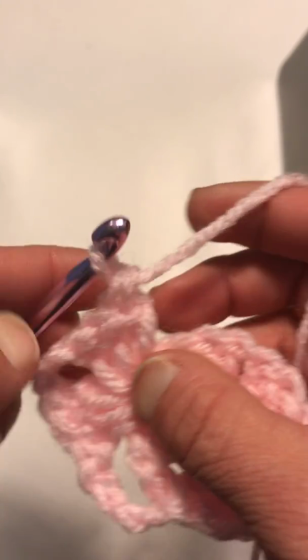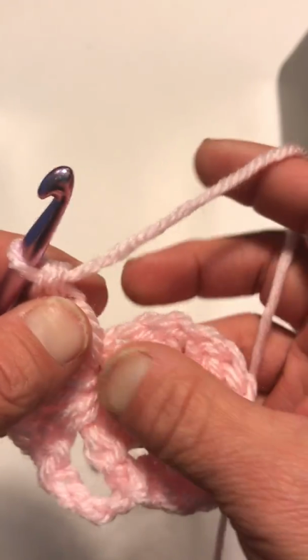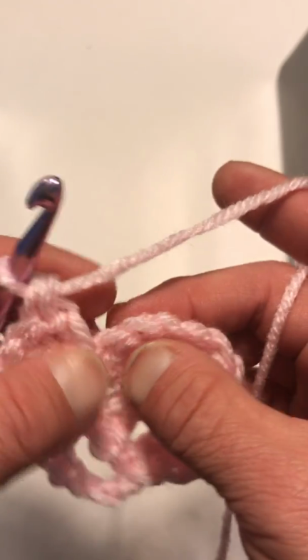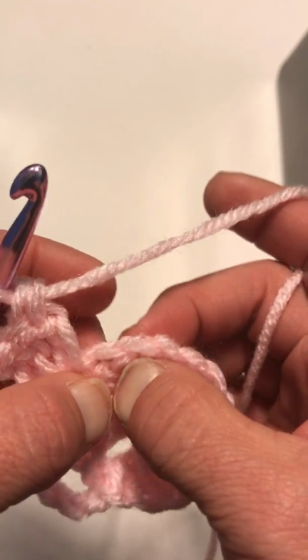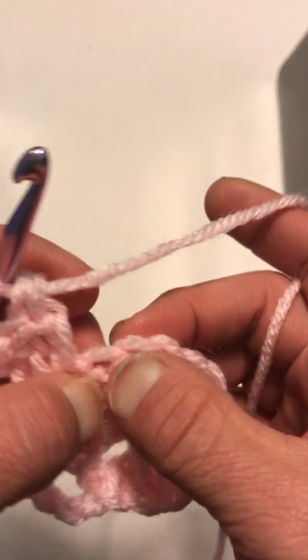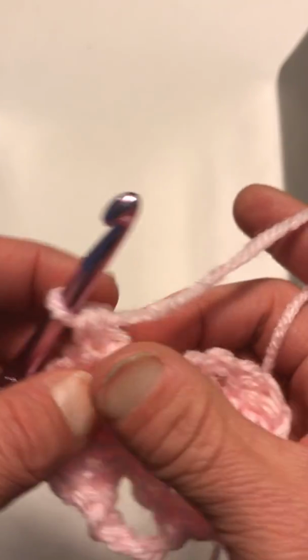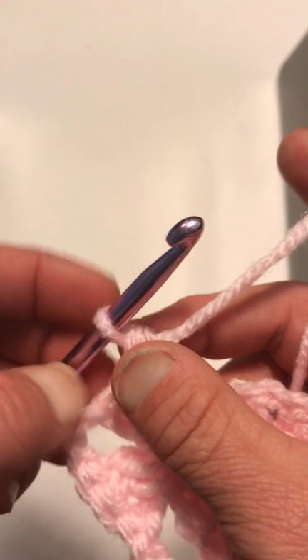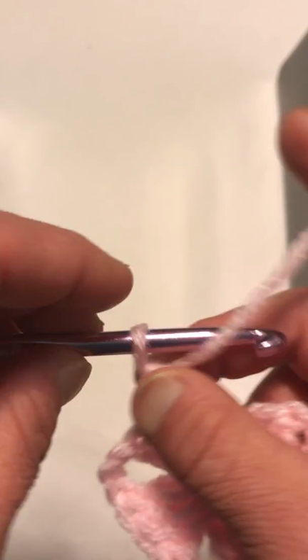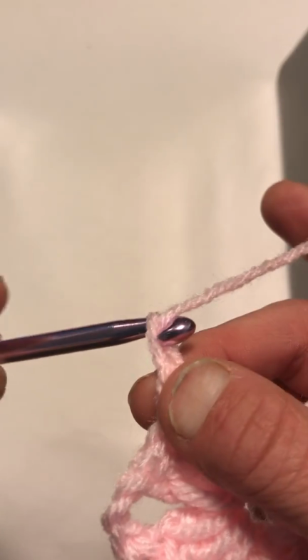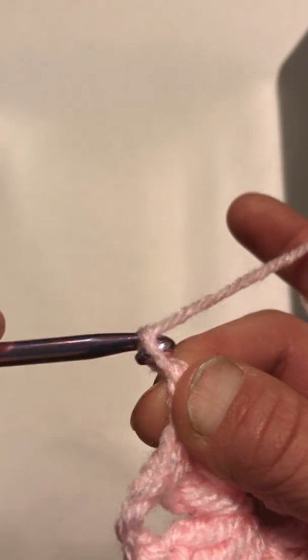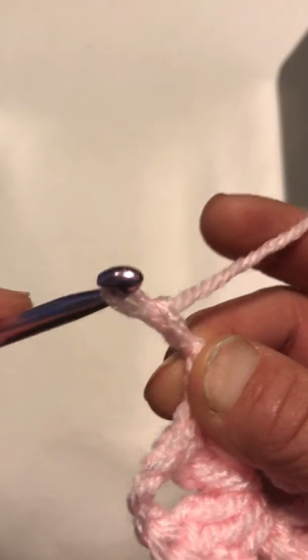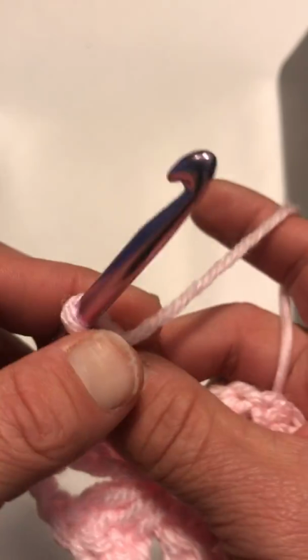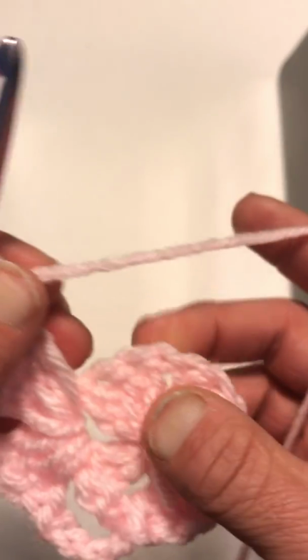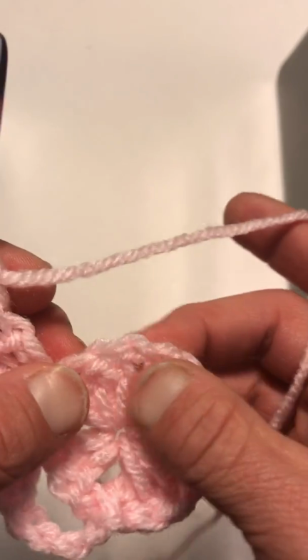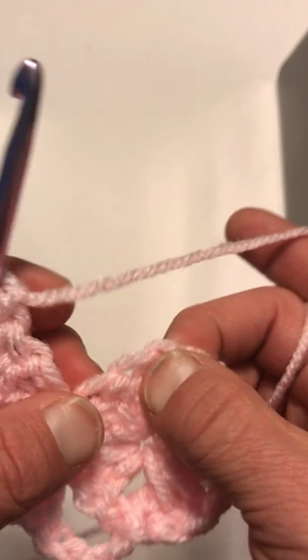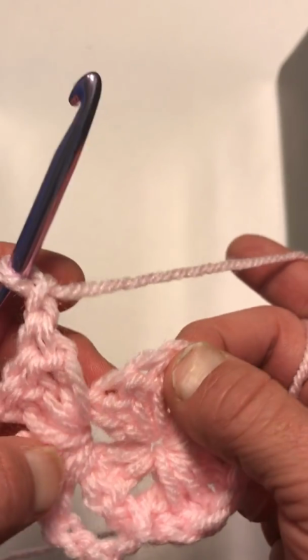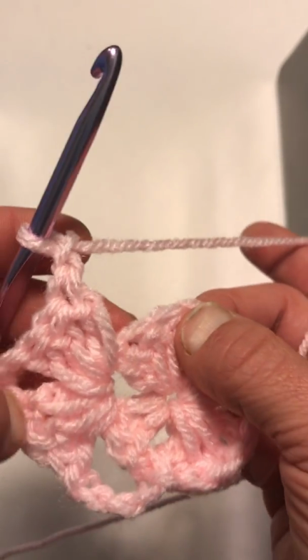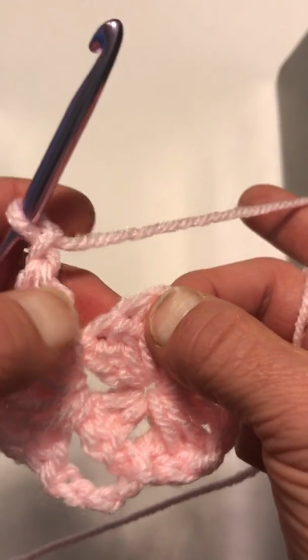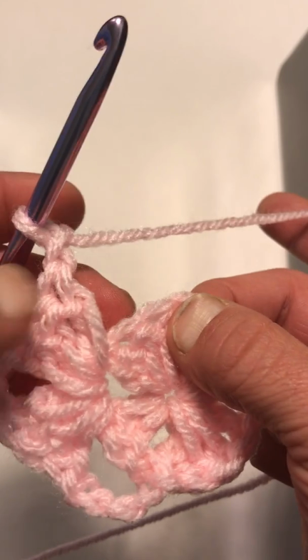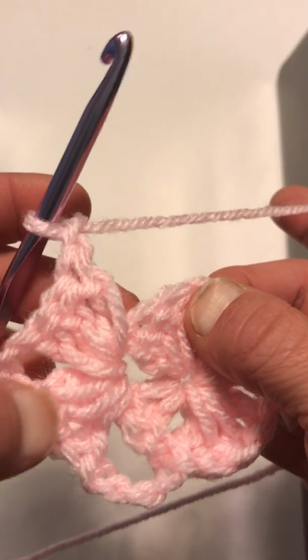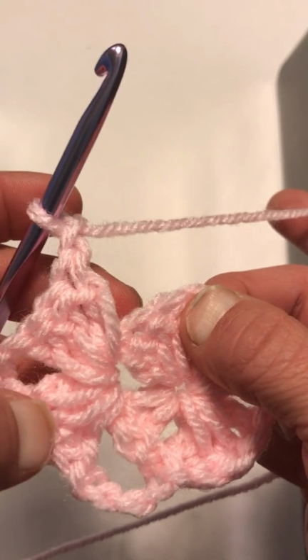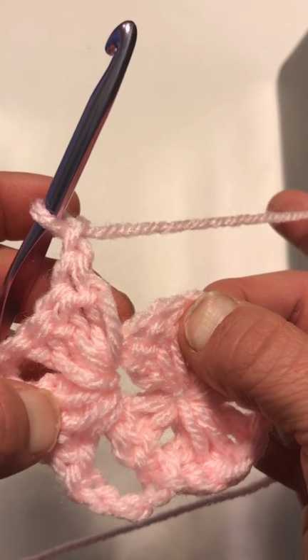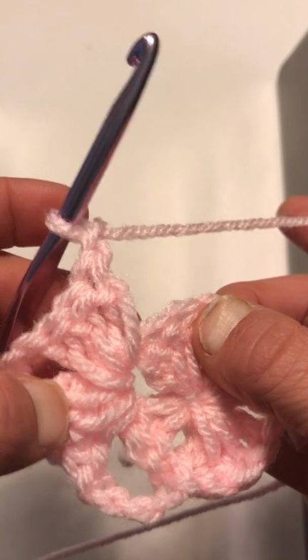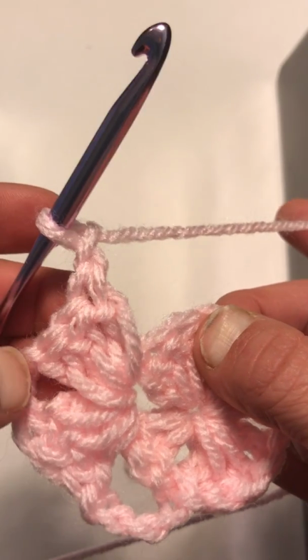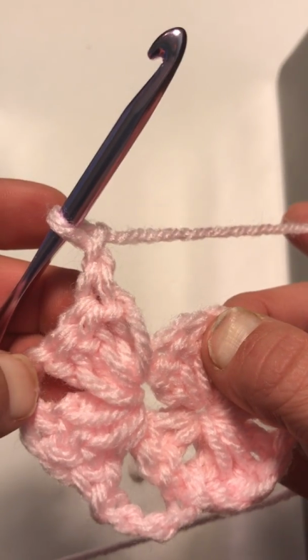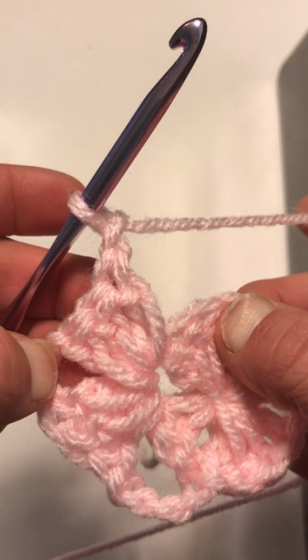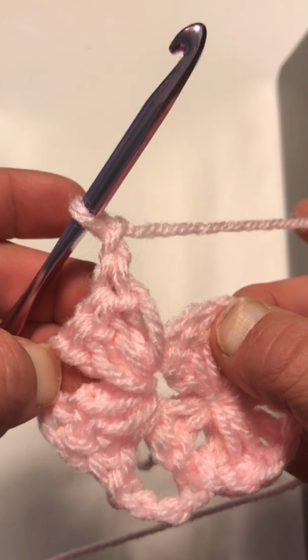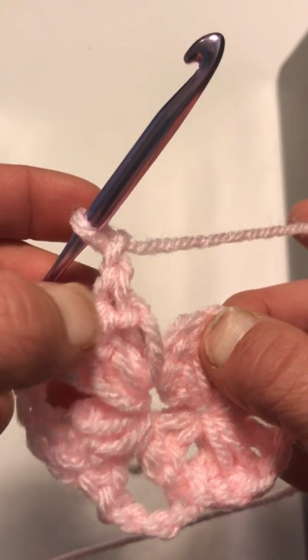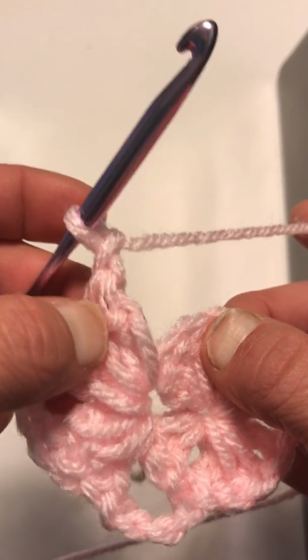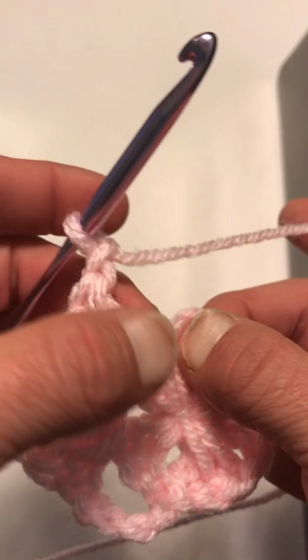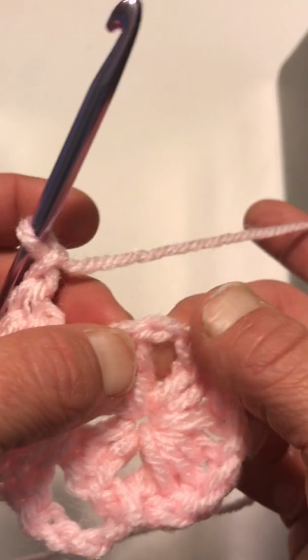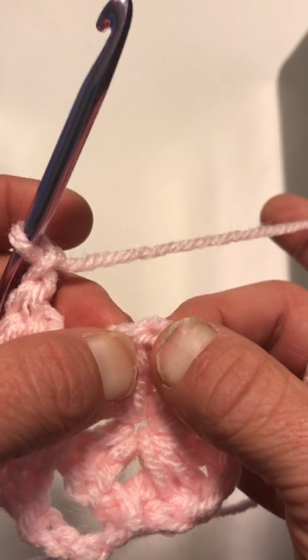In the middle sections, all we're going to do is chain one, and then we're back to another corner where we do our three doubles, three chains, three doubles again.